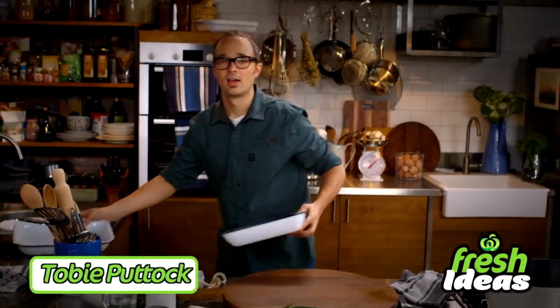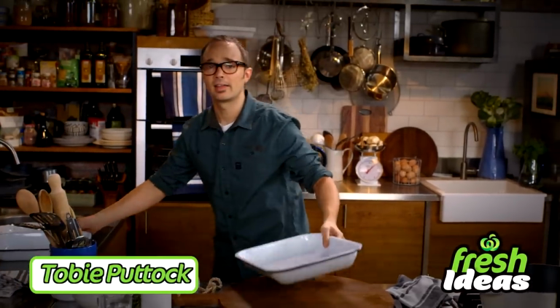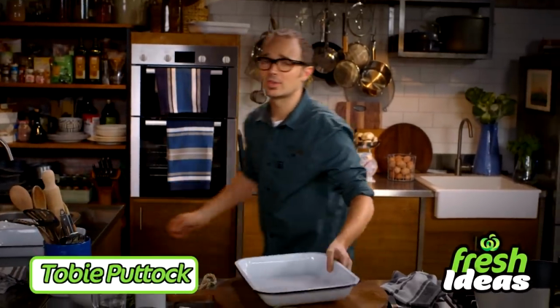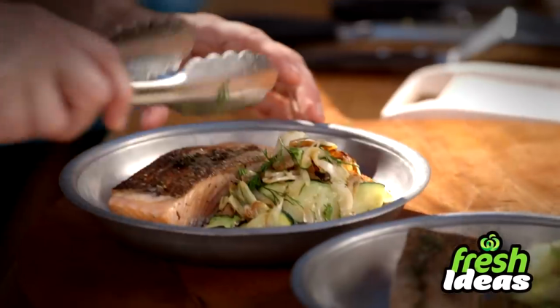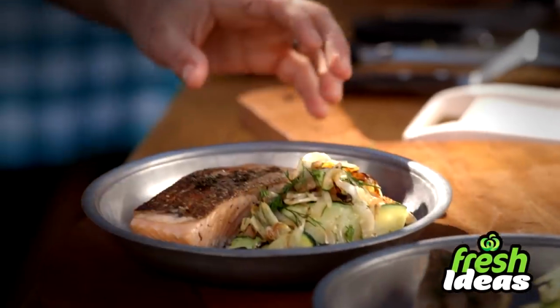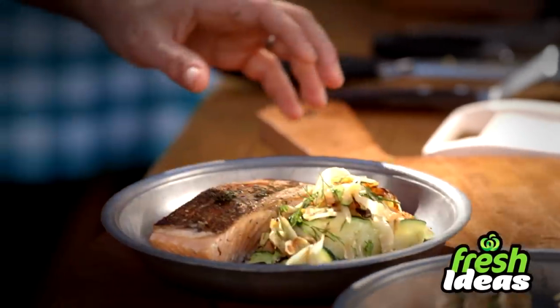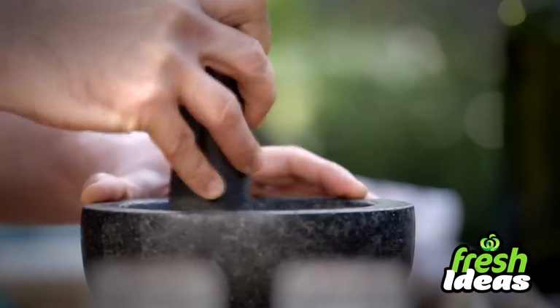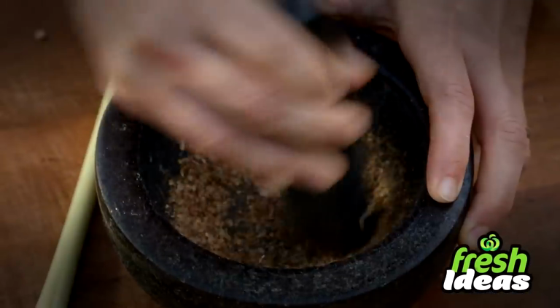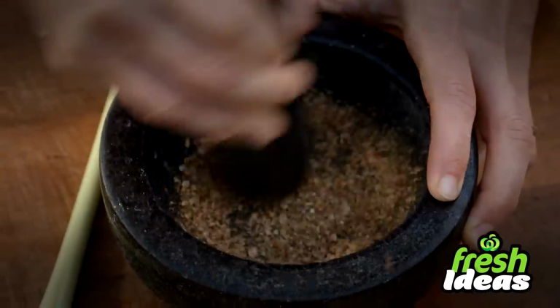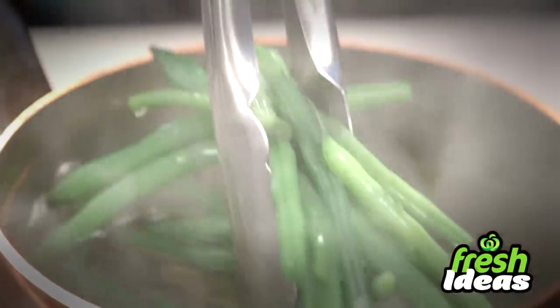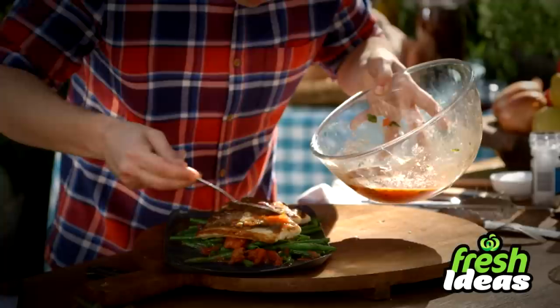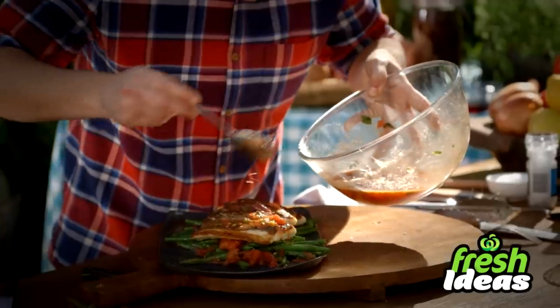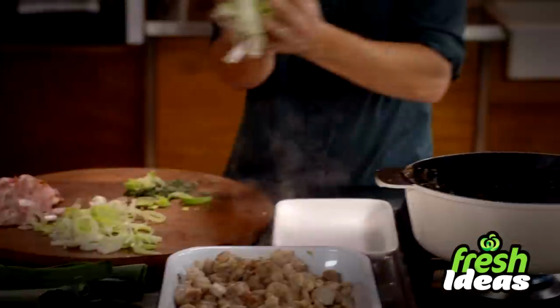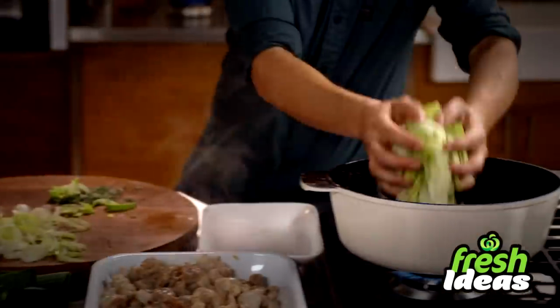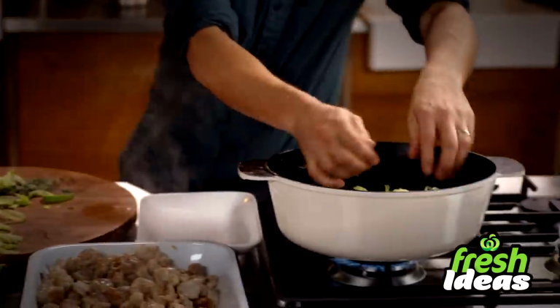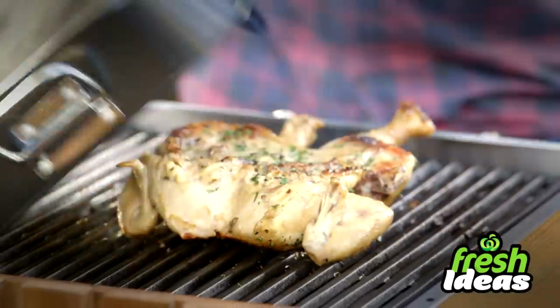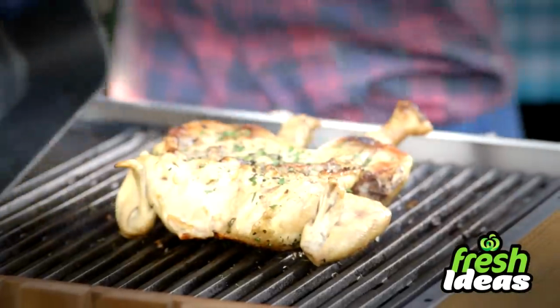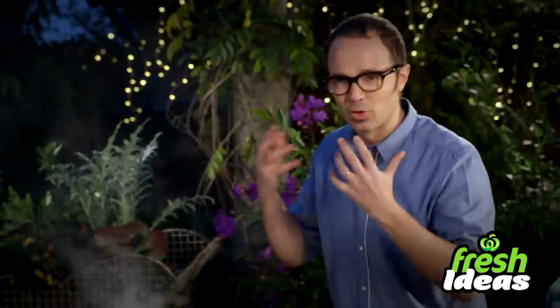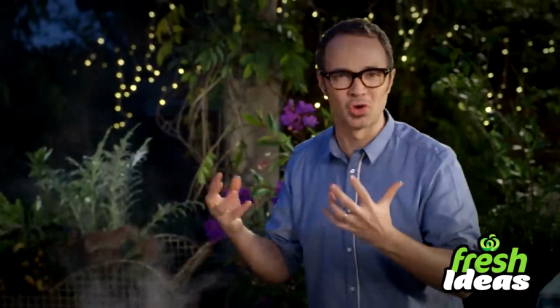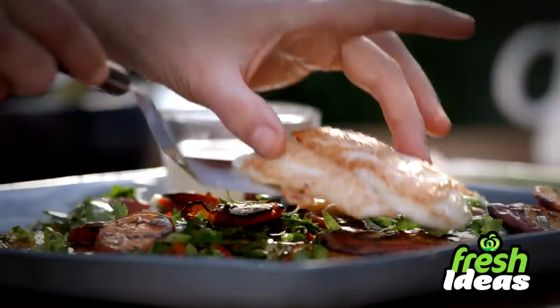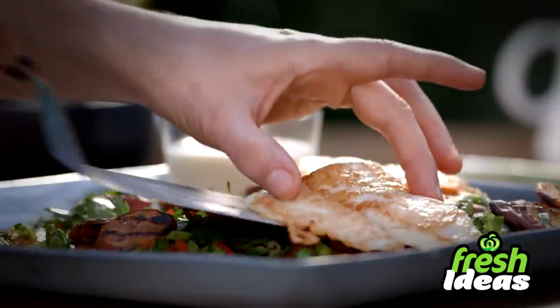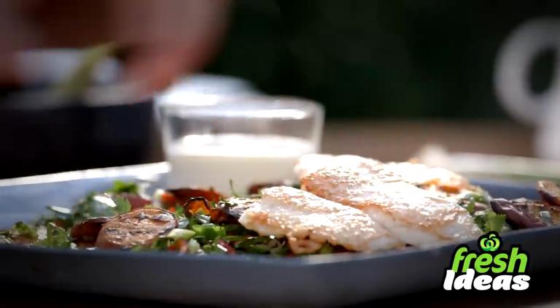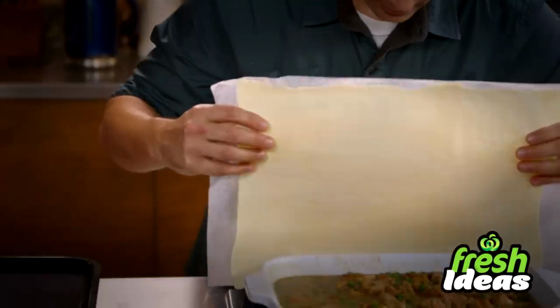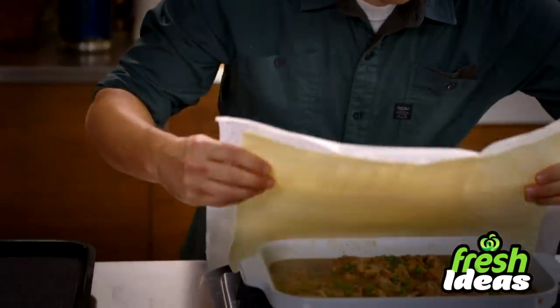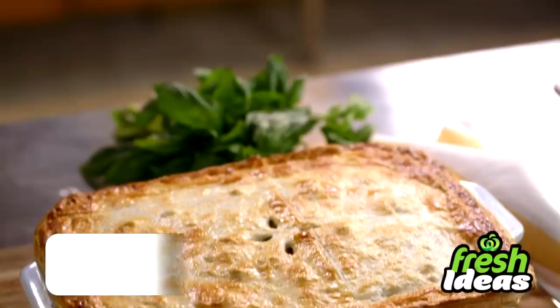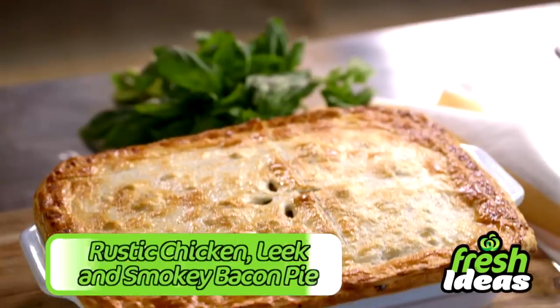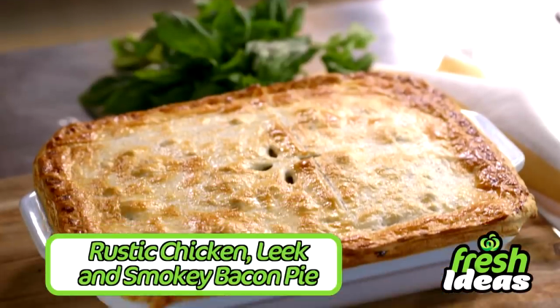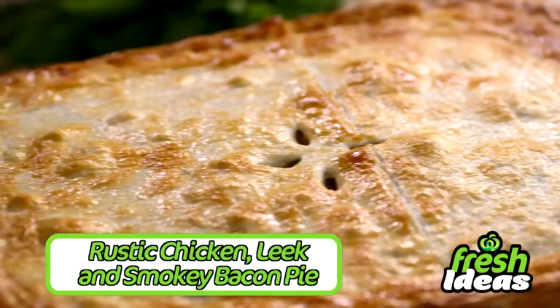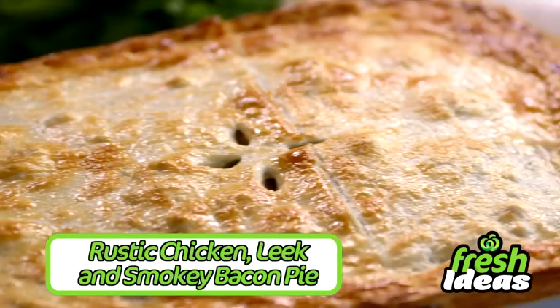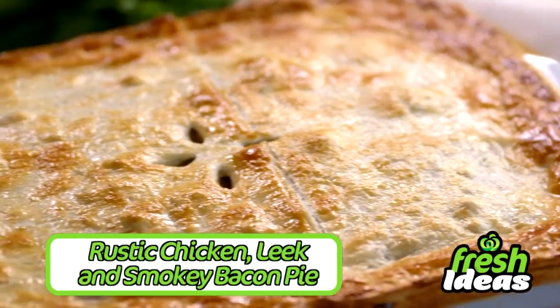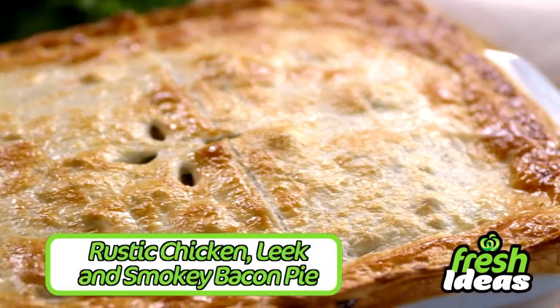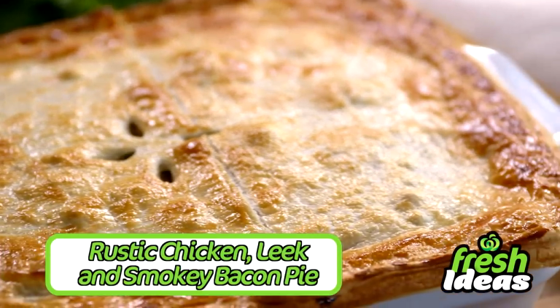Hi there, I'm Toby. Each week I'll be cooking for you fresh, simple and delicious meals inside and on the barbecue. It smells so good right now. Today I'm making a rustic chicken, leek and smoky bacon pie.